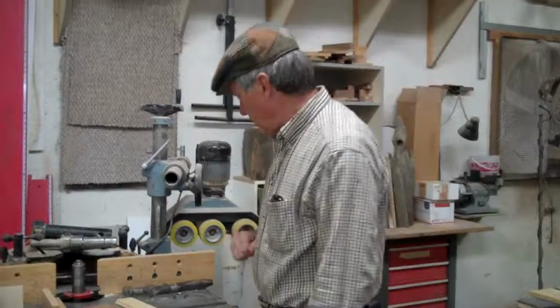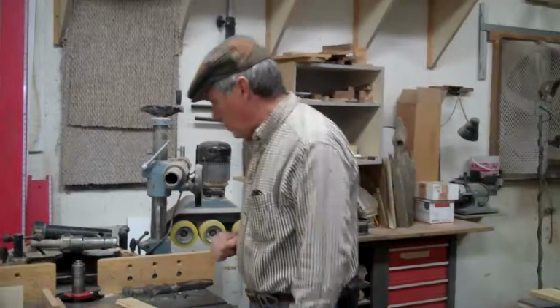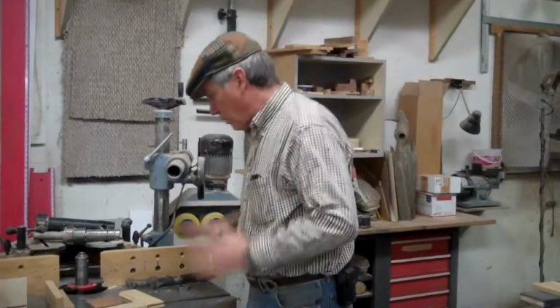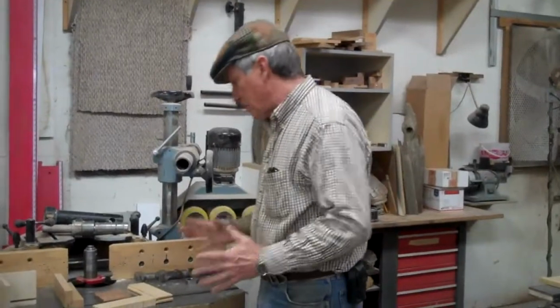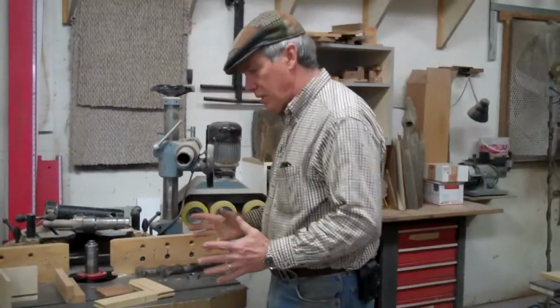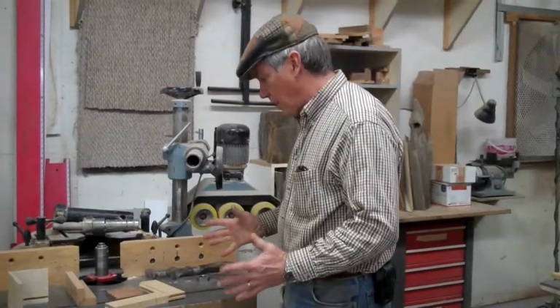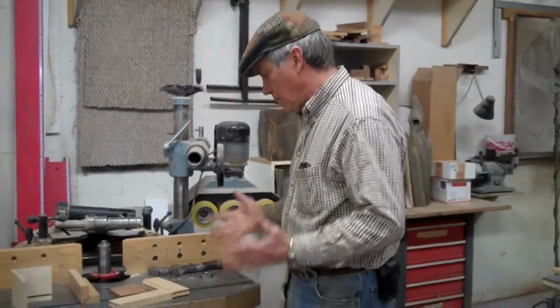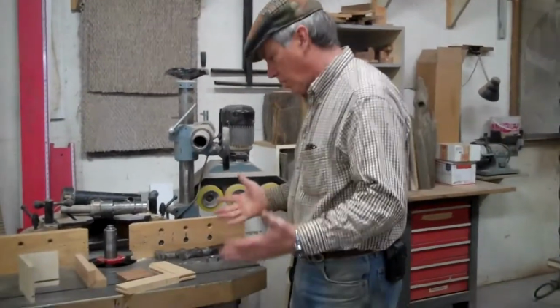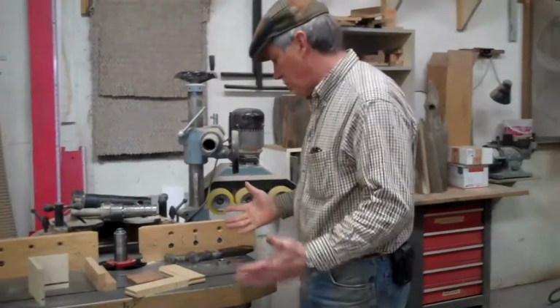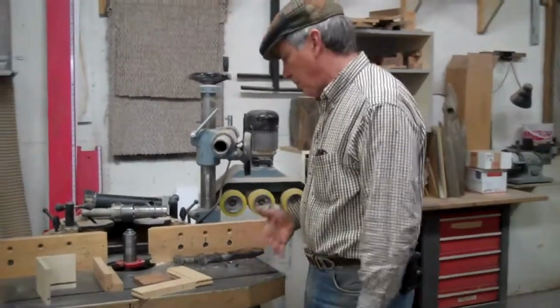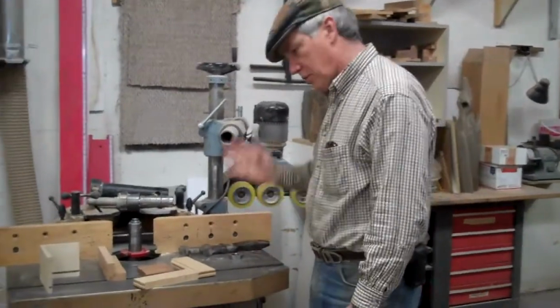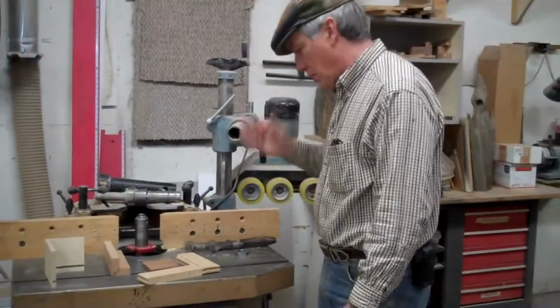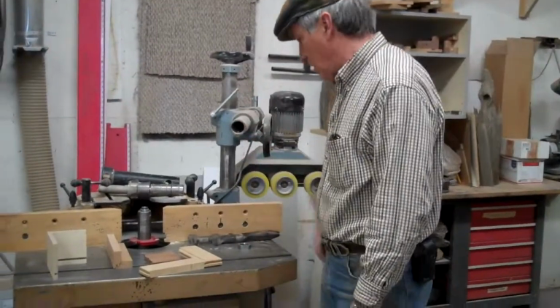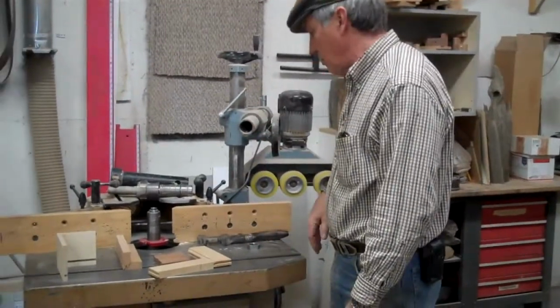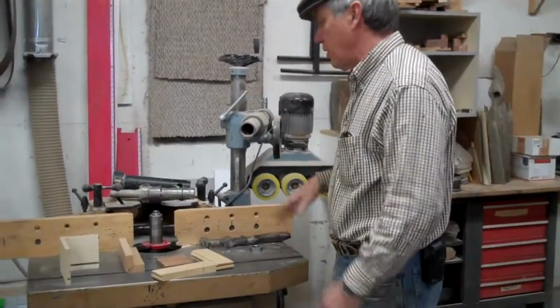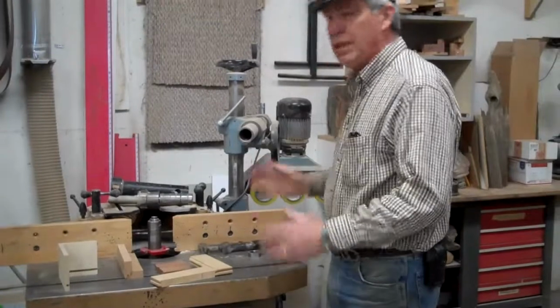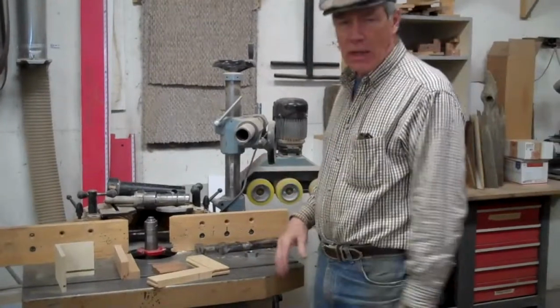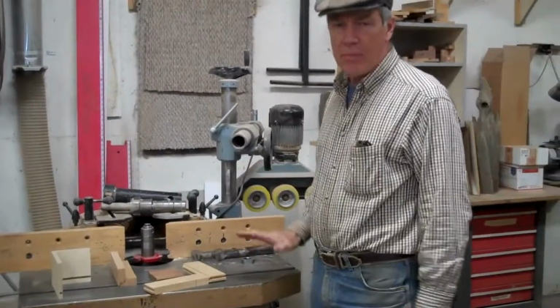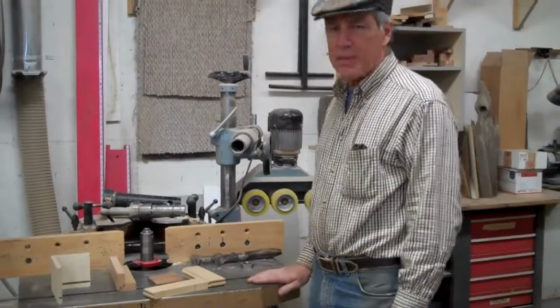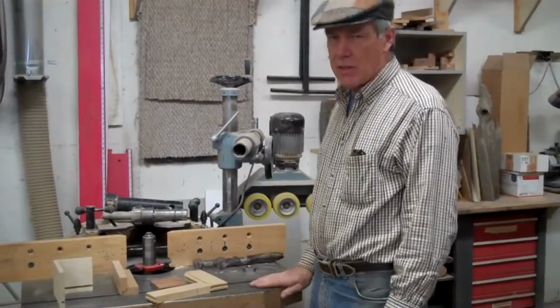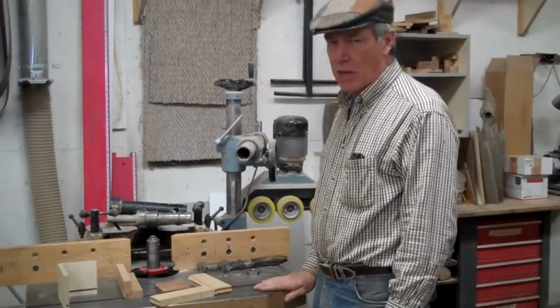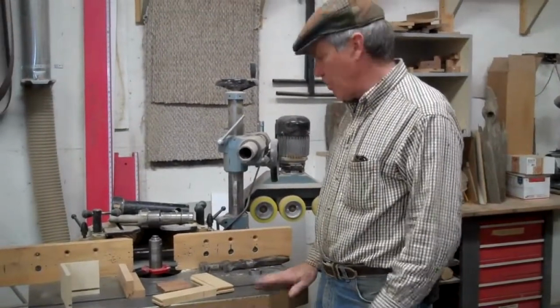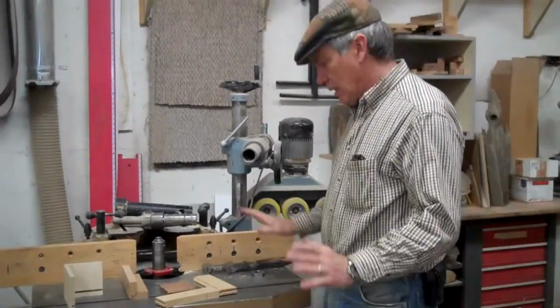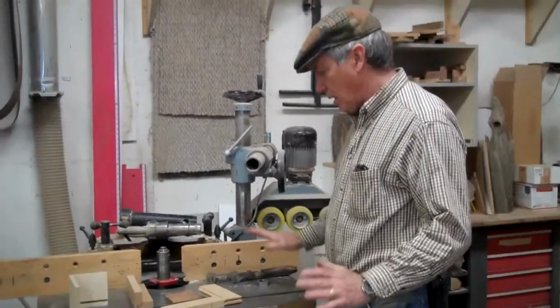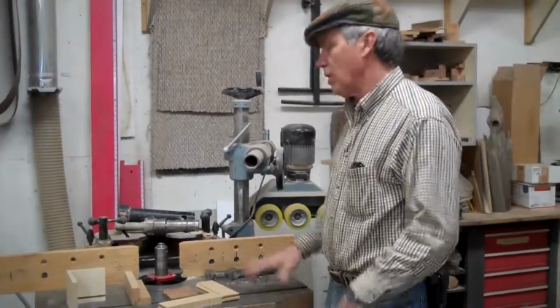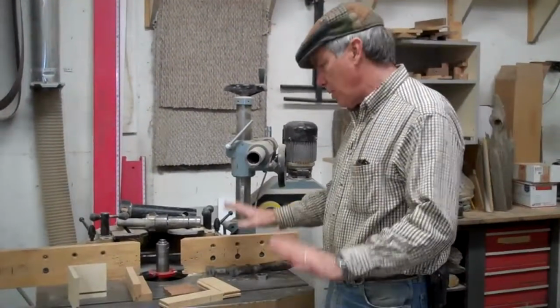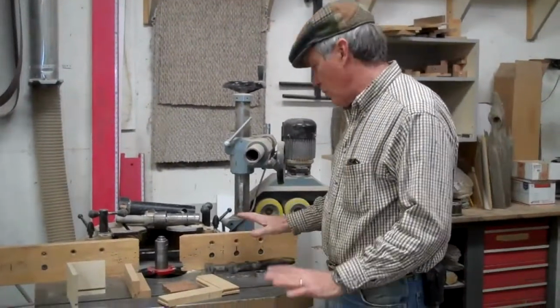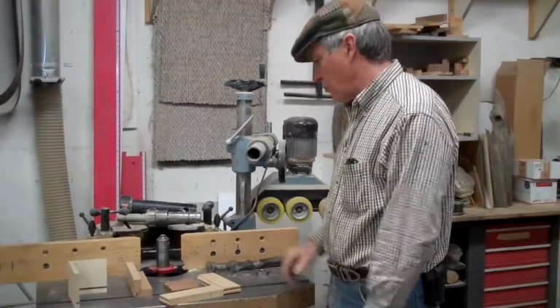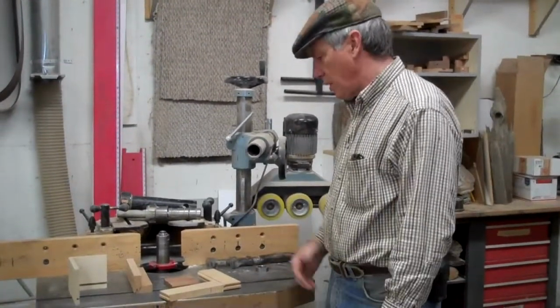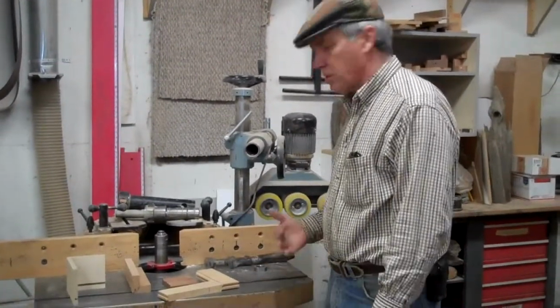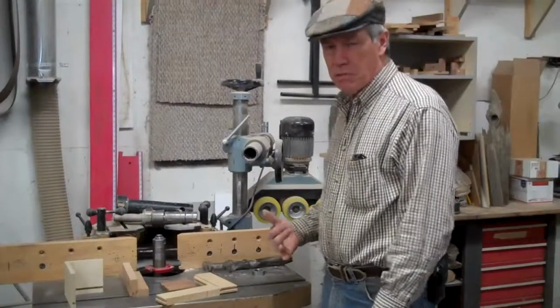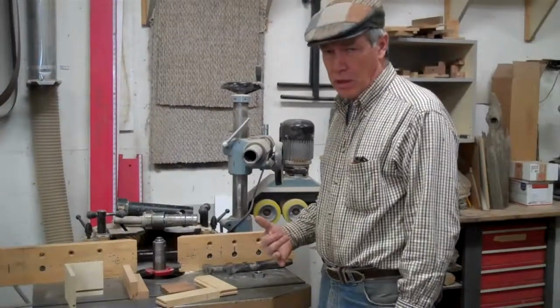This is an SCMI industrial shaper. It's an Italian machine, kind of a meat and potatoes shaper. It doesn't have a lot of bells and whistles, but it is rugged.